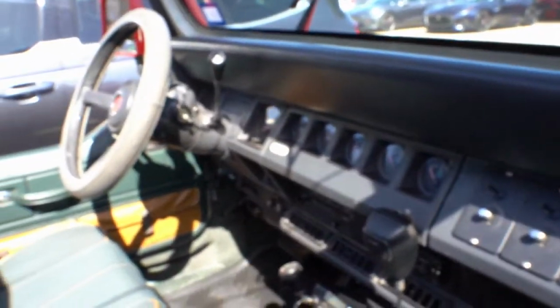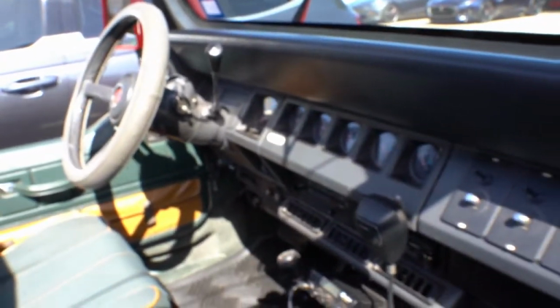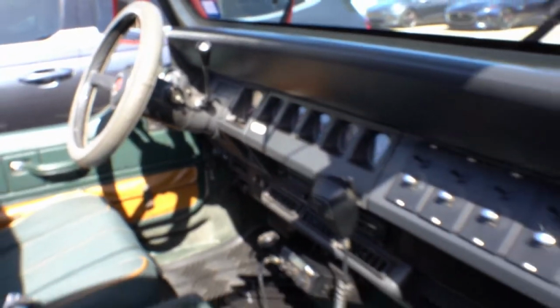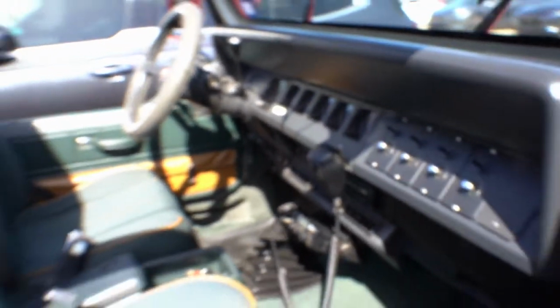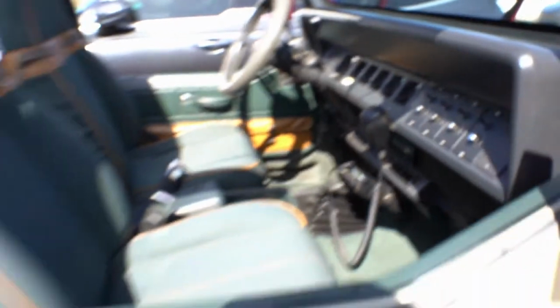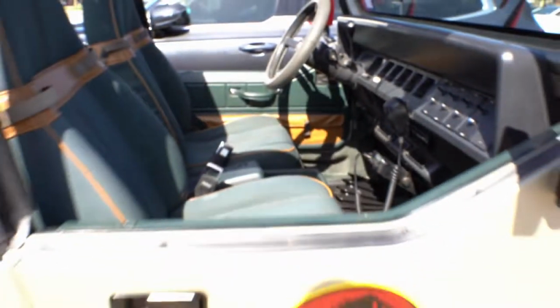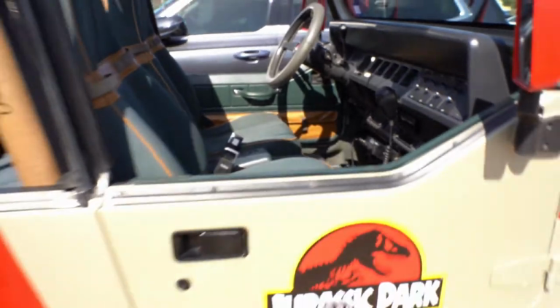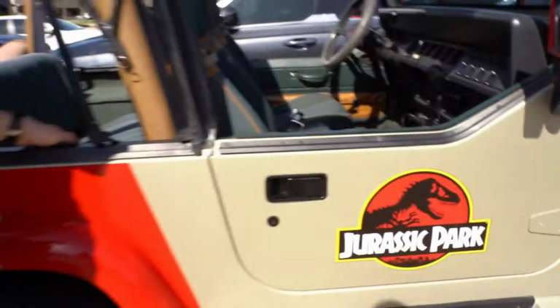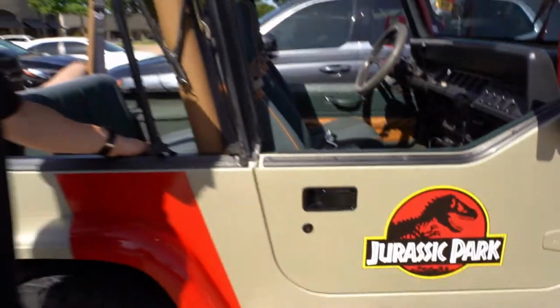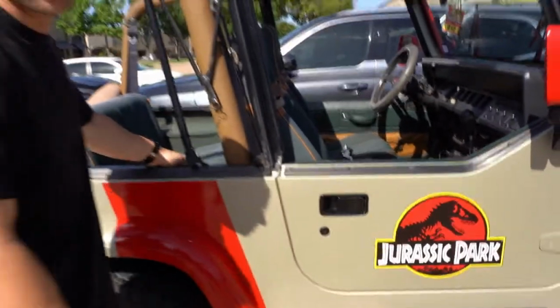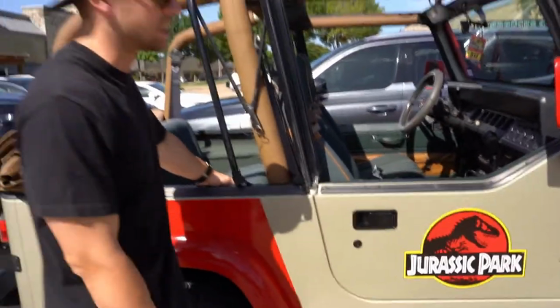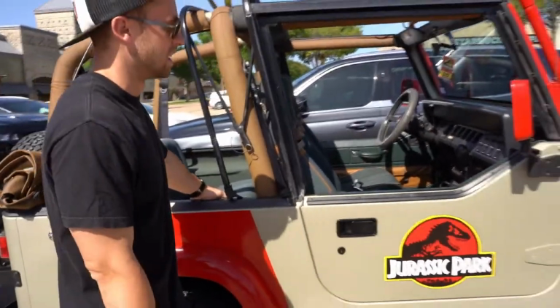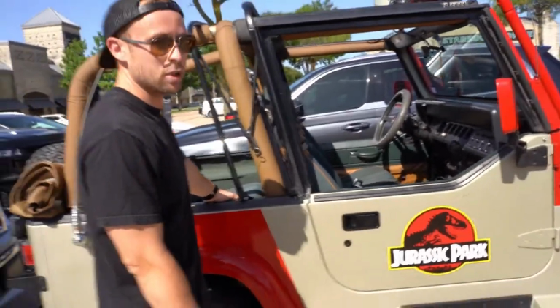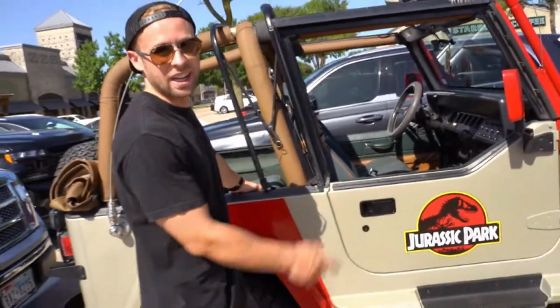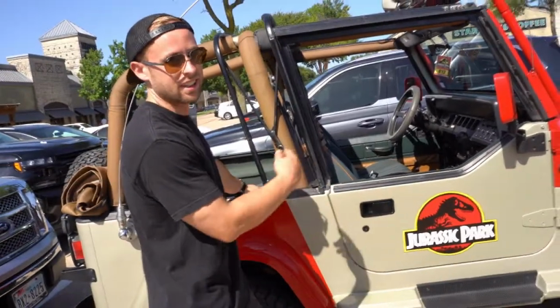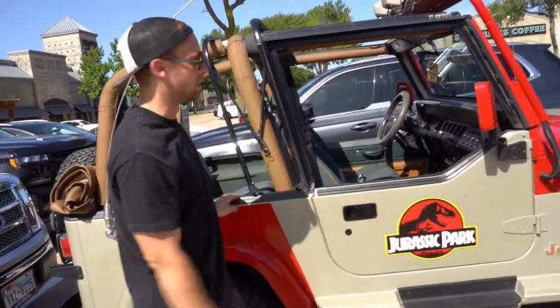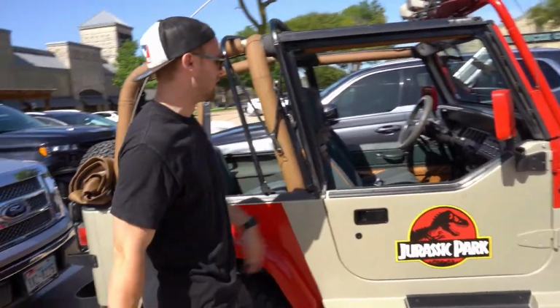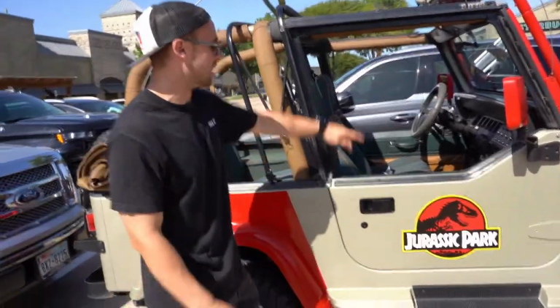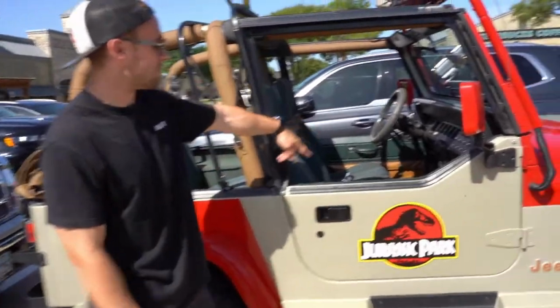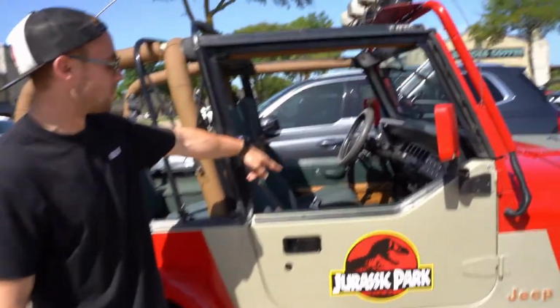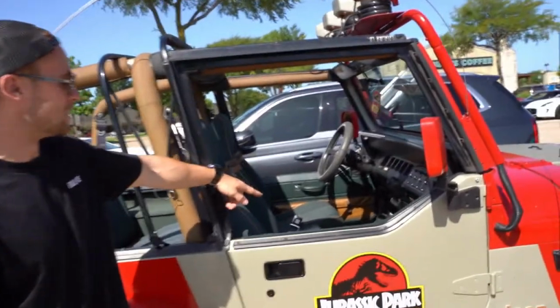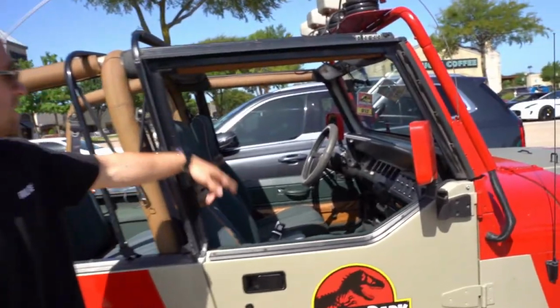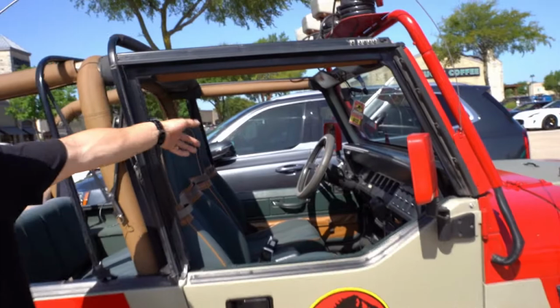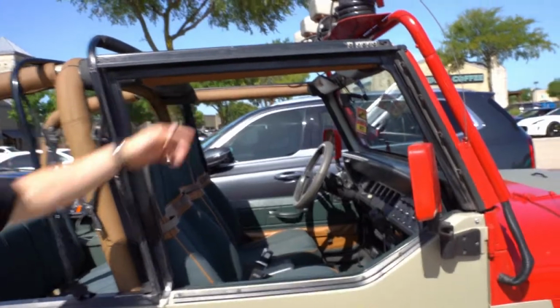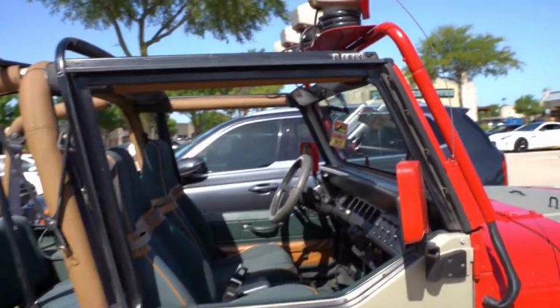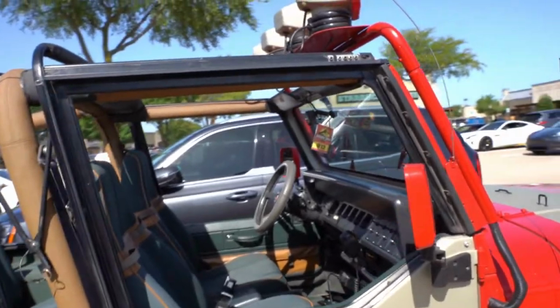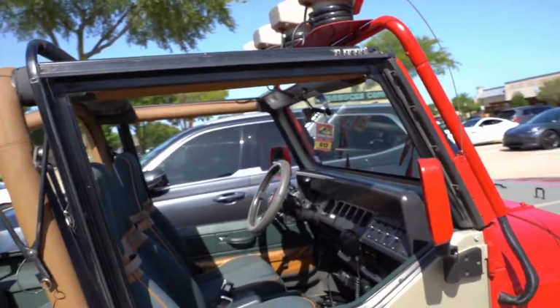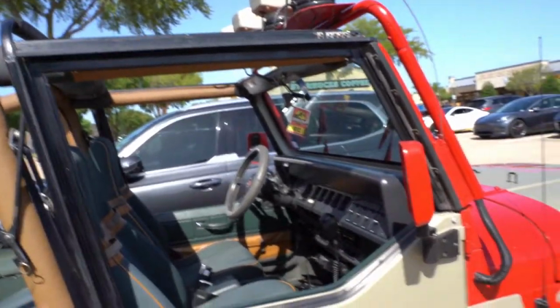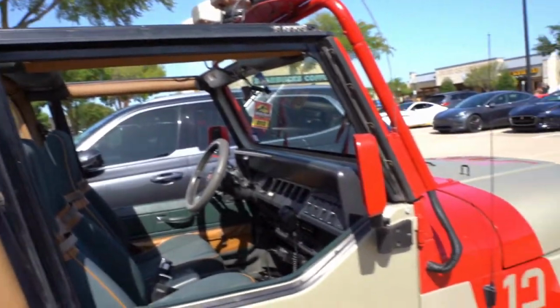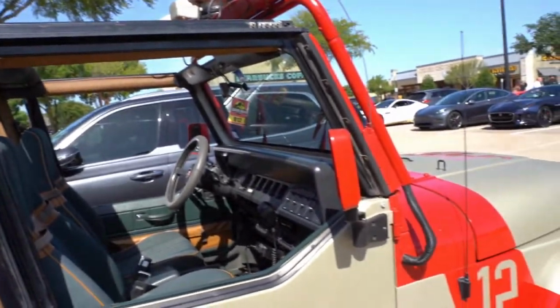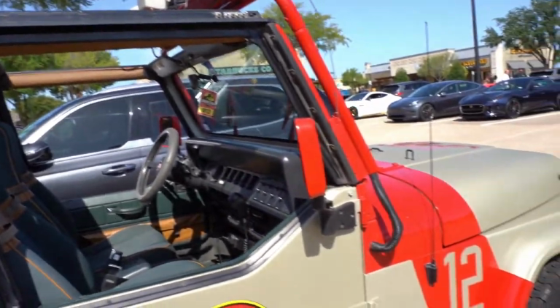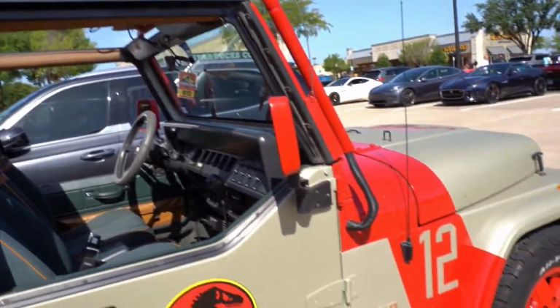This is number 12 — the Jeep that Dennis Nedry got eaten in in the movie. They had the Dilophosaurus in the passenger seat and it ate him inside the driver's seat with the Barbasol can.